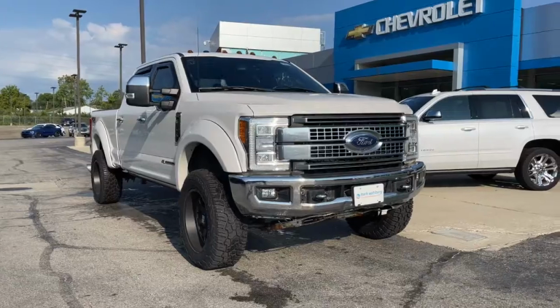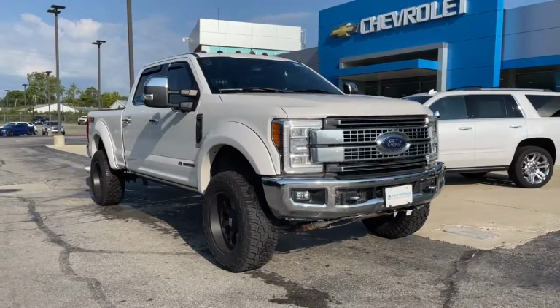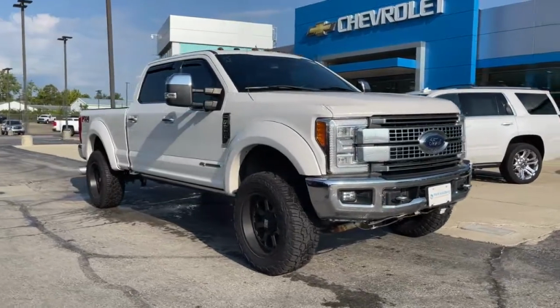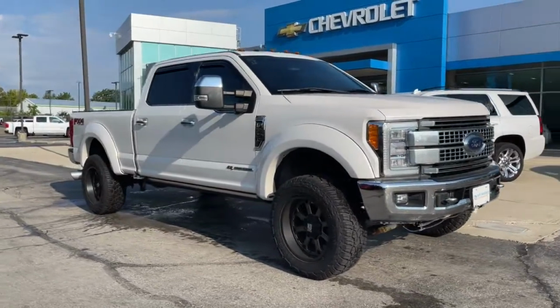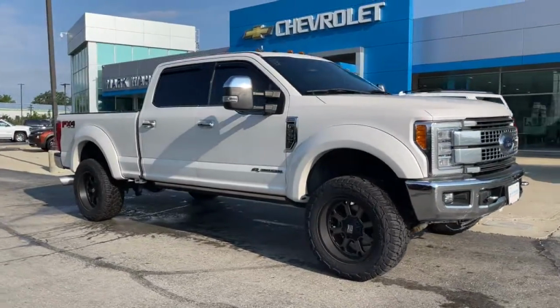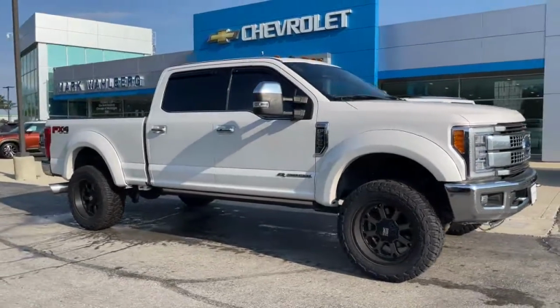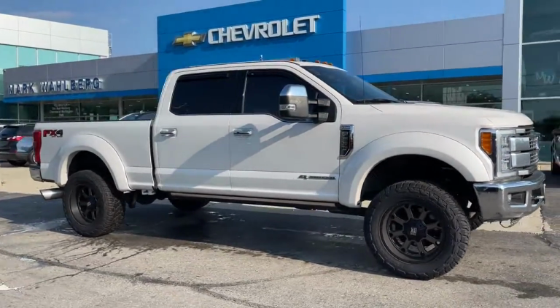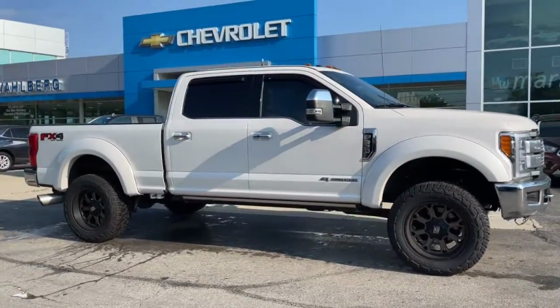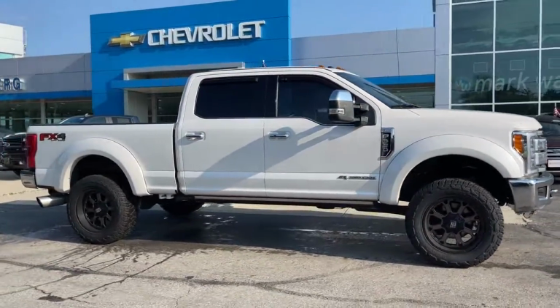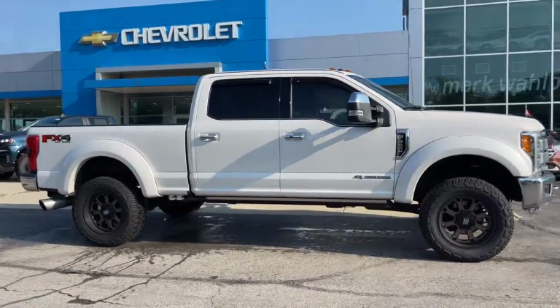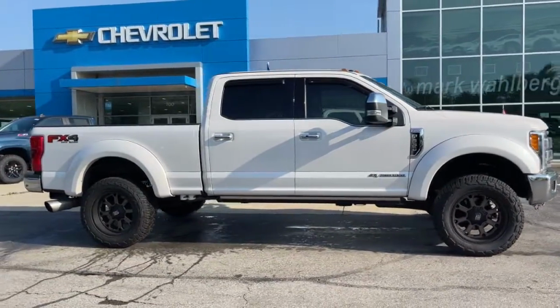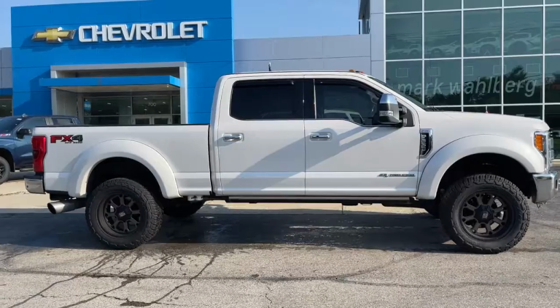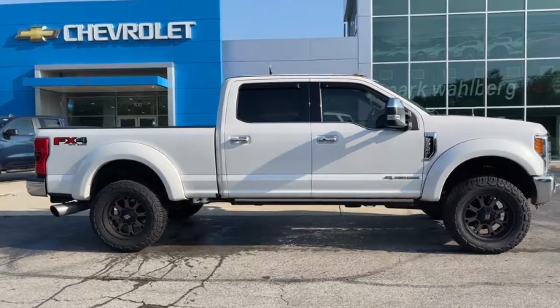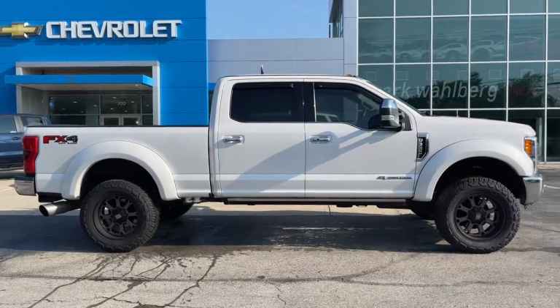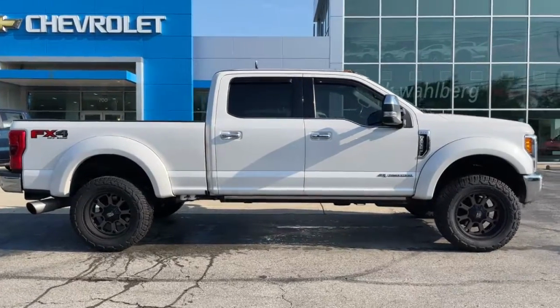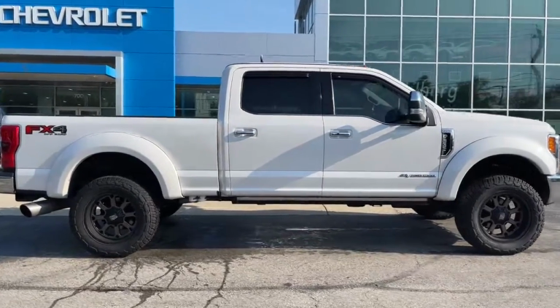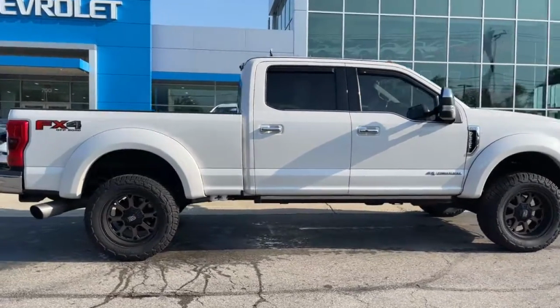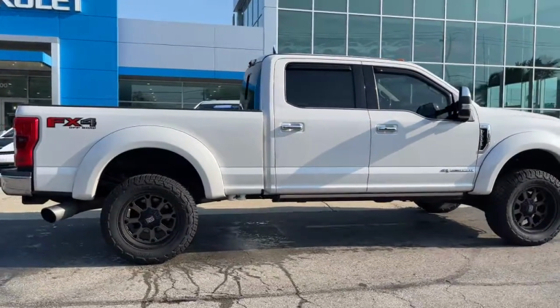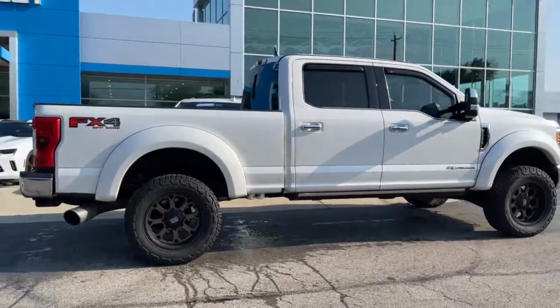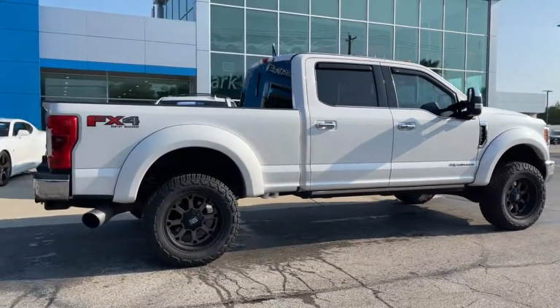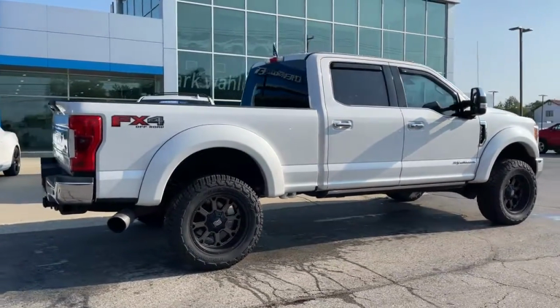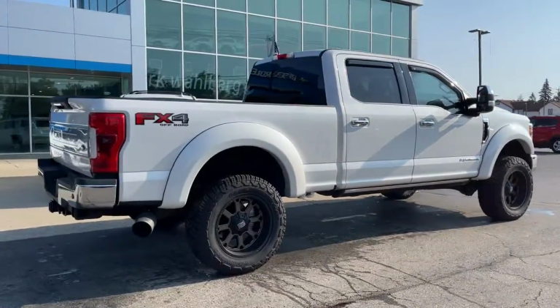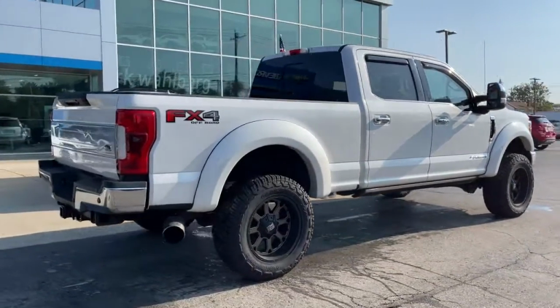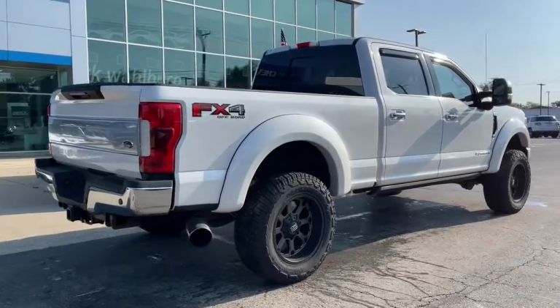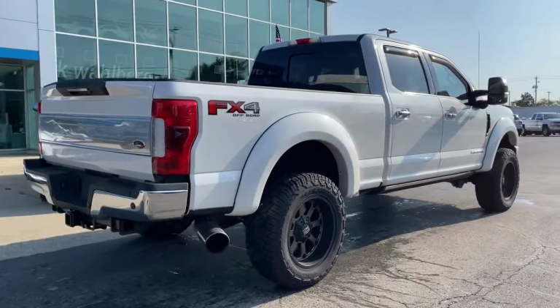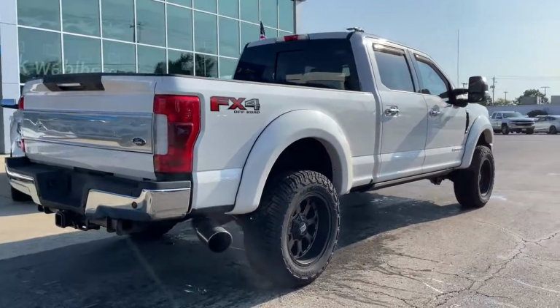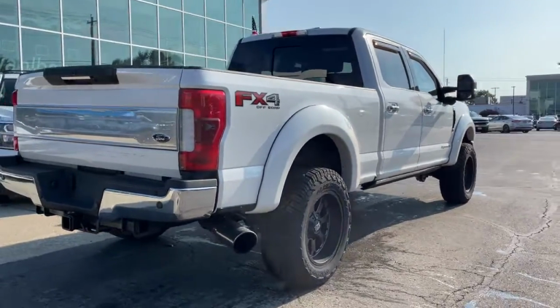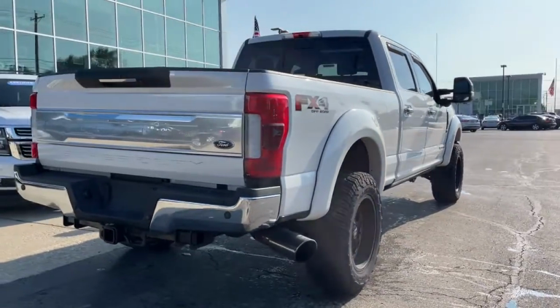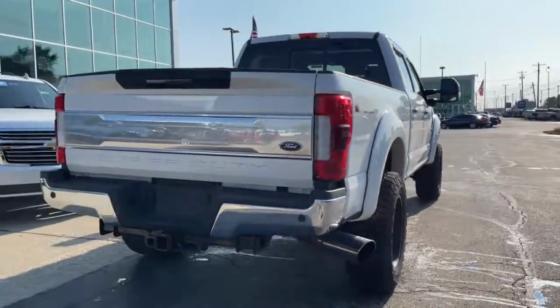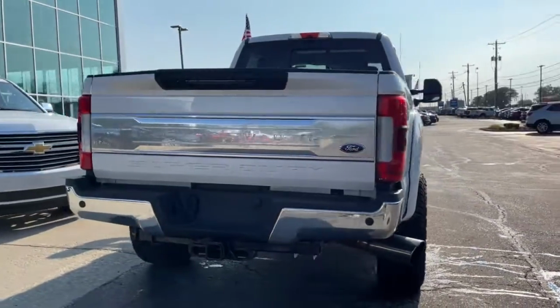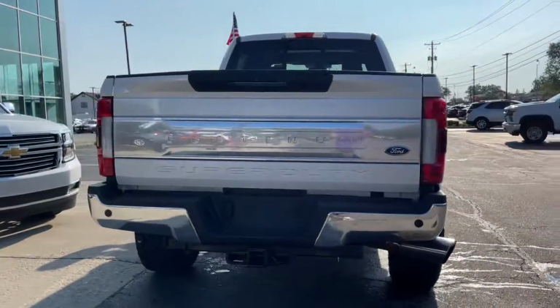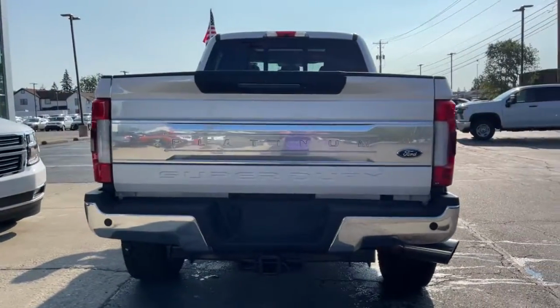Take a moment to check out the 2017 Ford F-350. This vehicle is an outstanding buy with fewer than 80,000 miles on the odometer. Get the job done right the first time in this remarkably rugged and capable F-350.